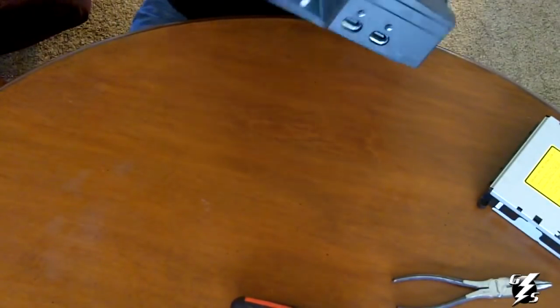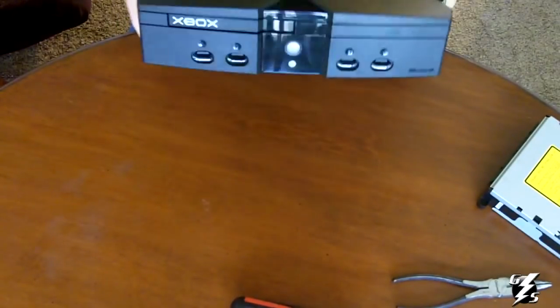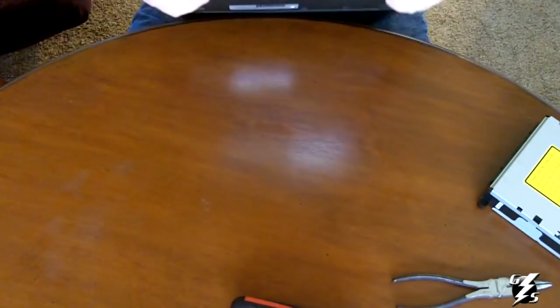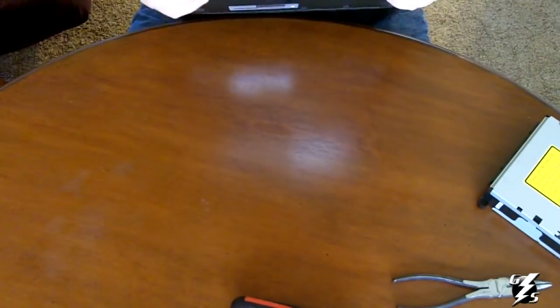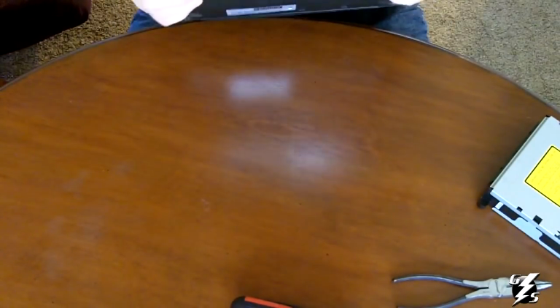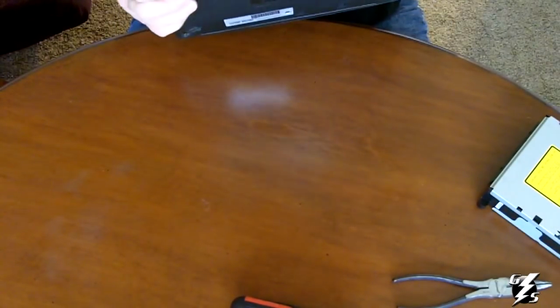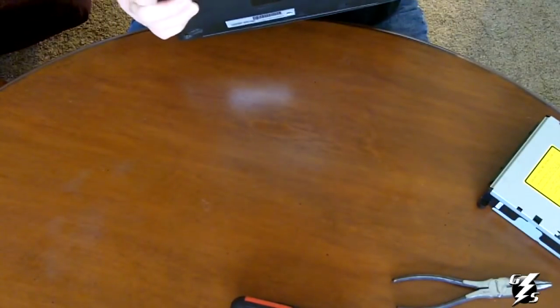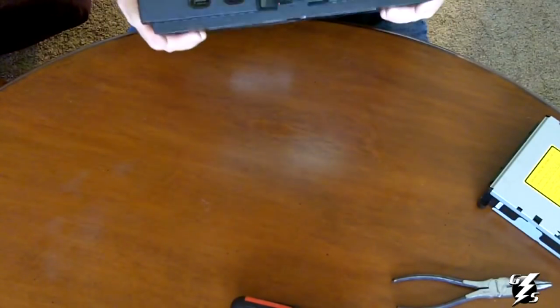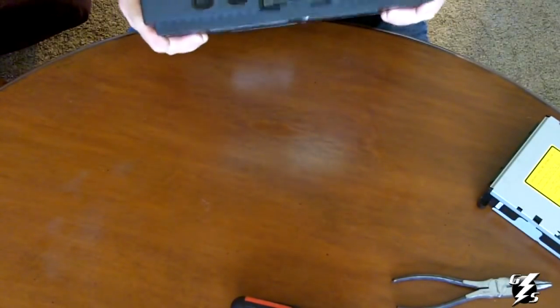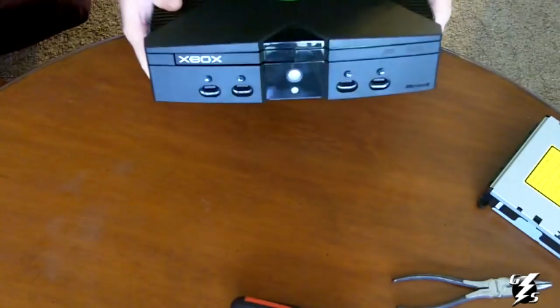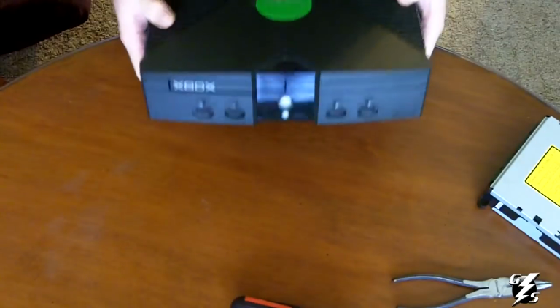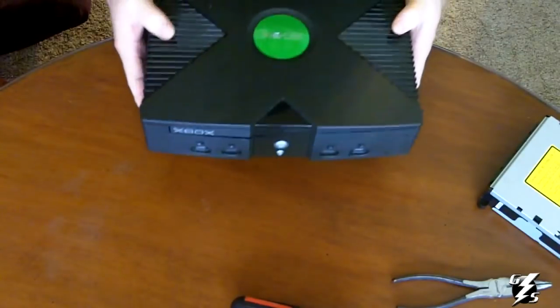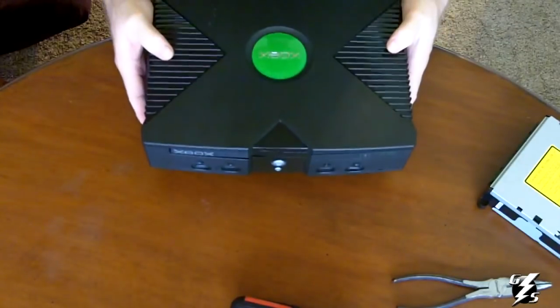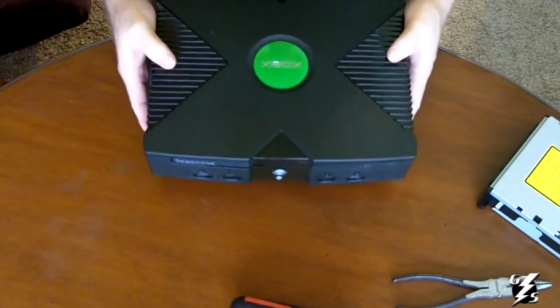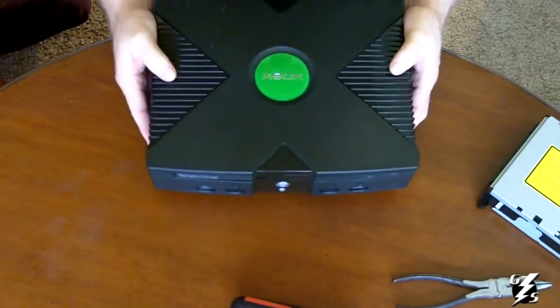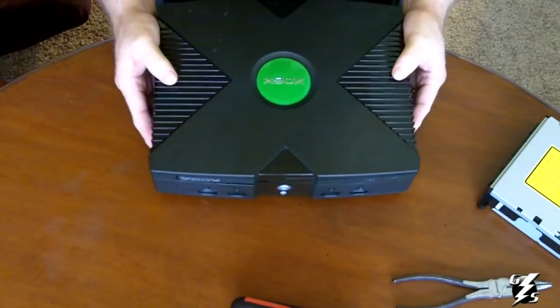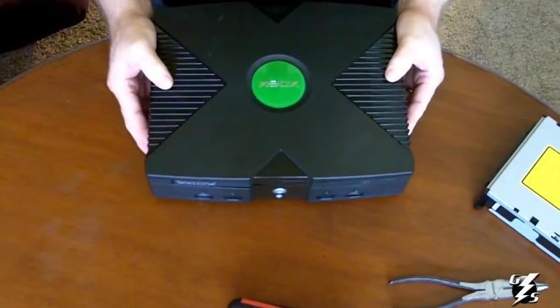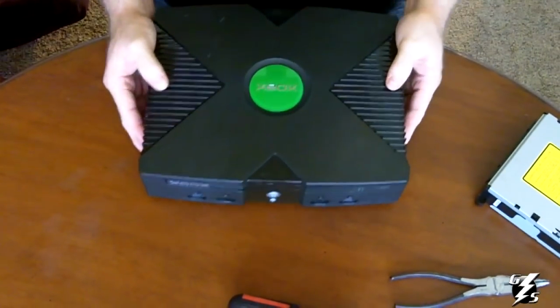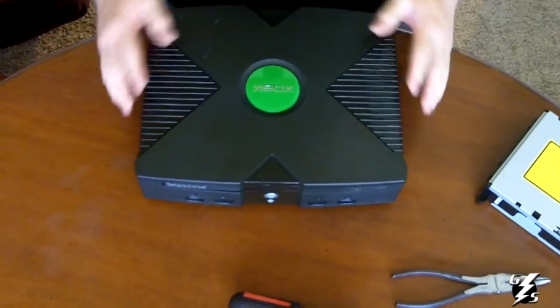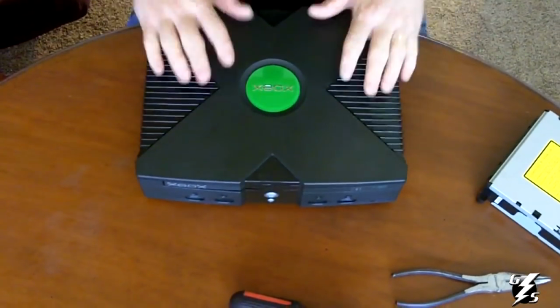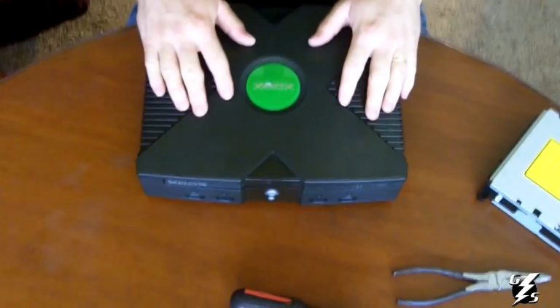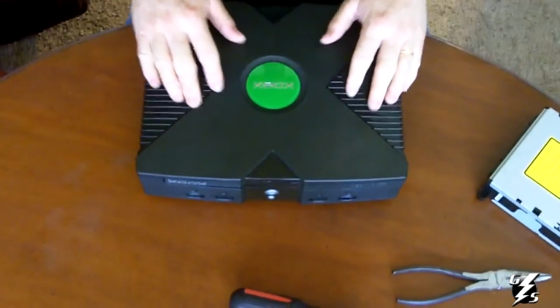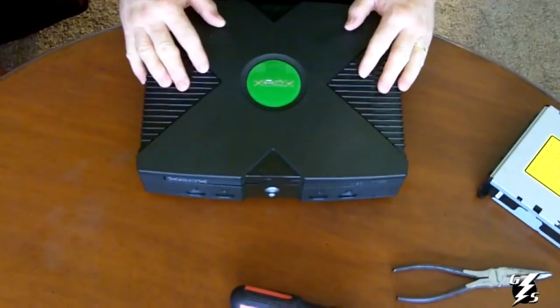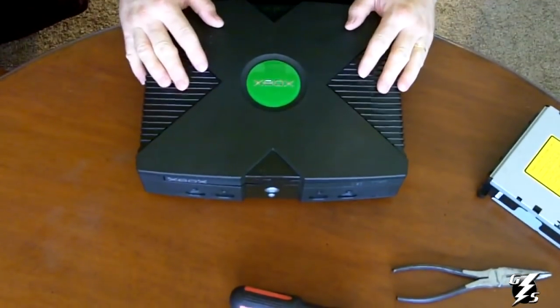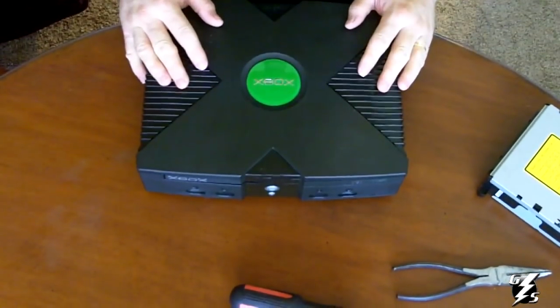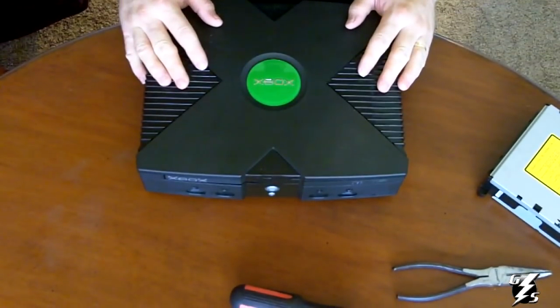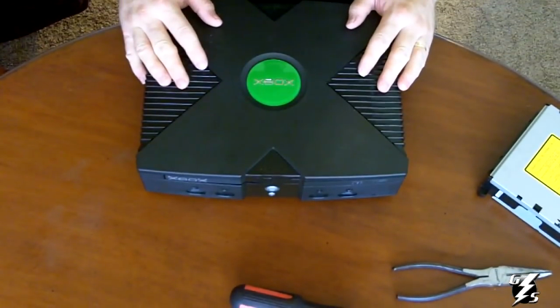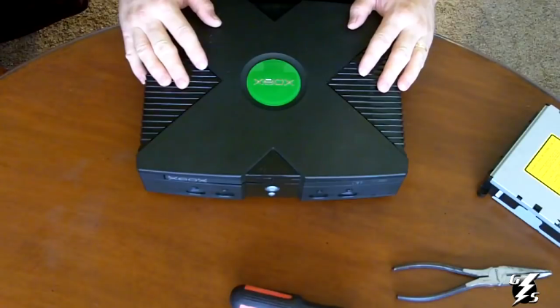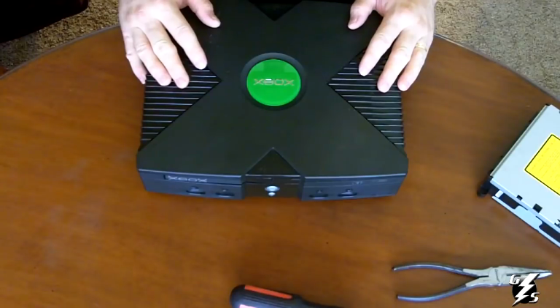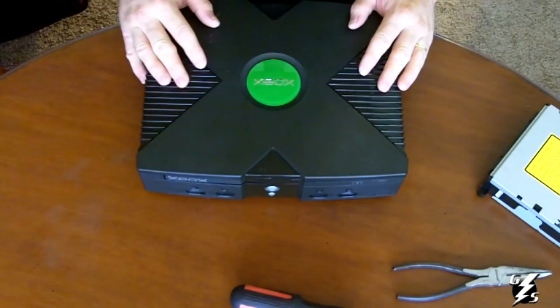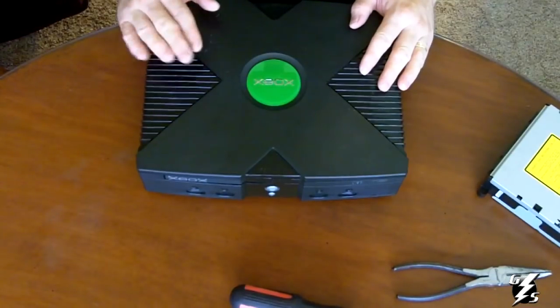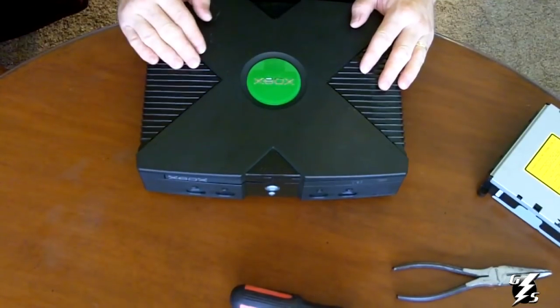Xbox DVD drive changed out and repaired. This has been Gary with GameStorm — thanks for watching.